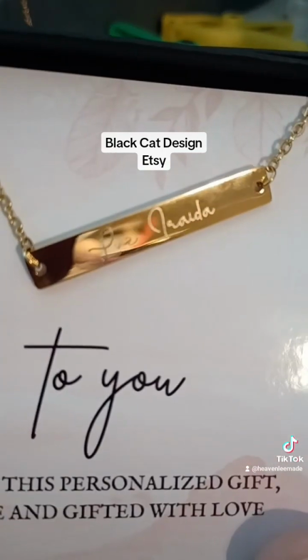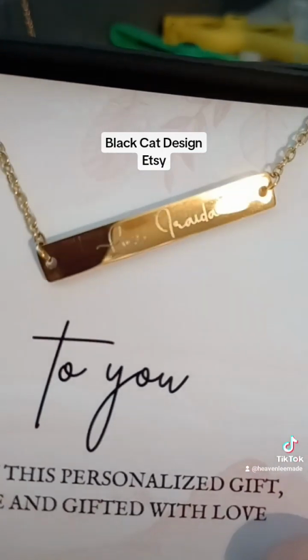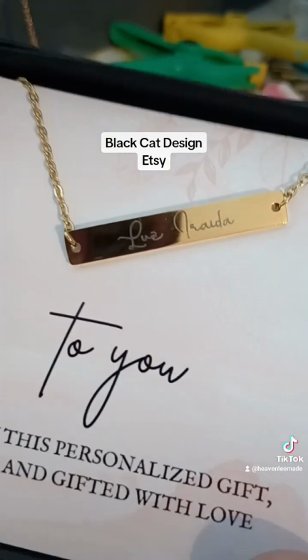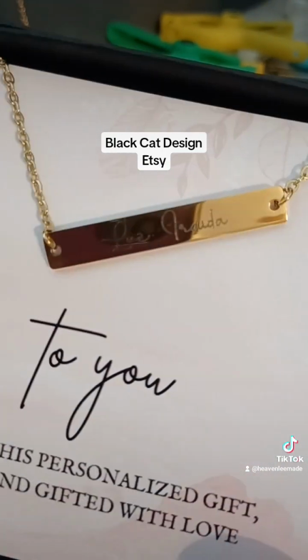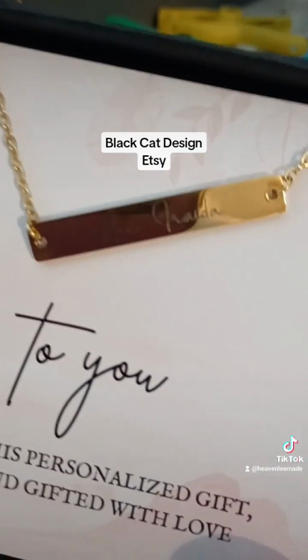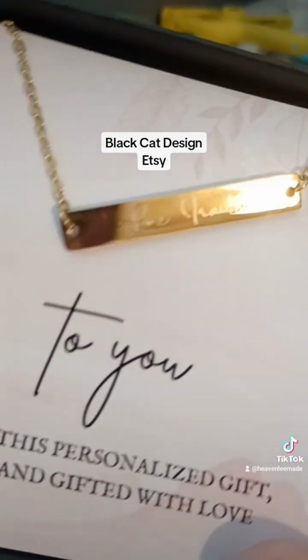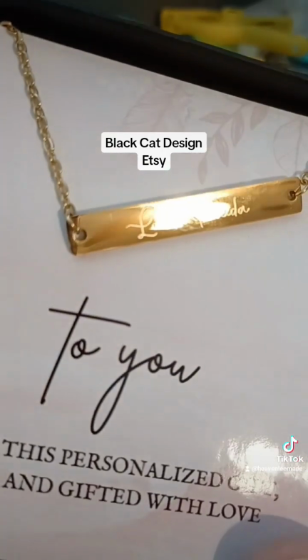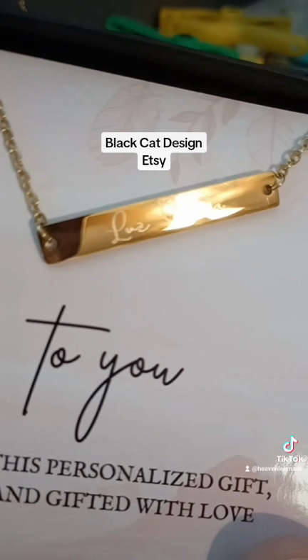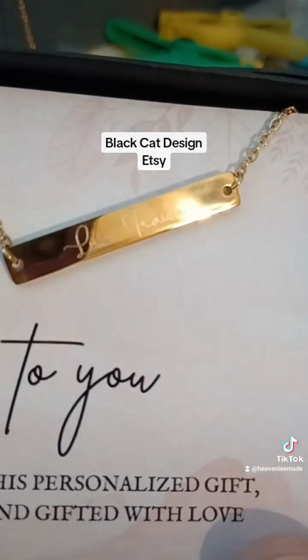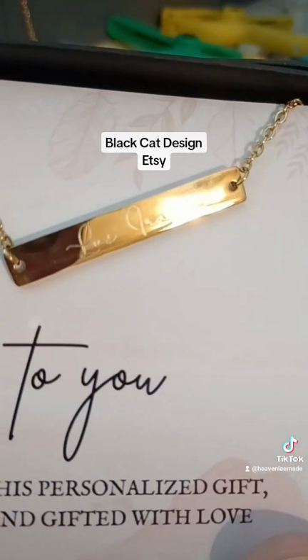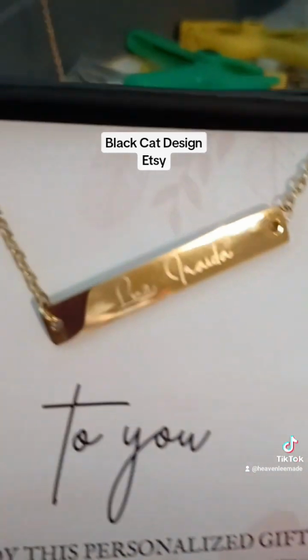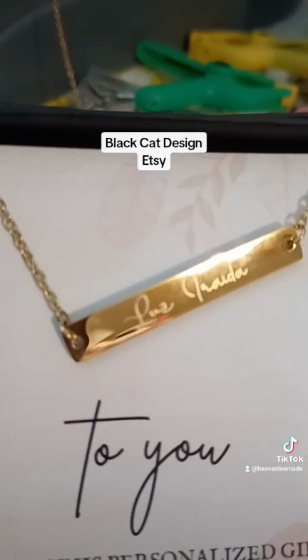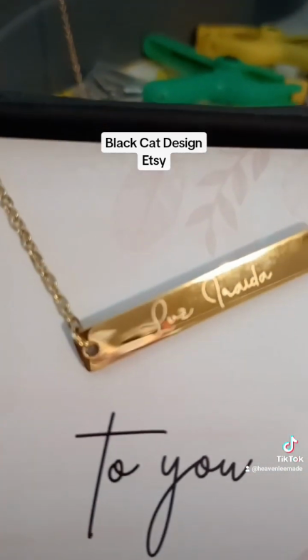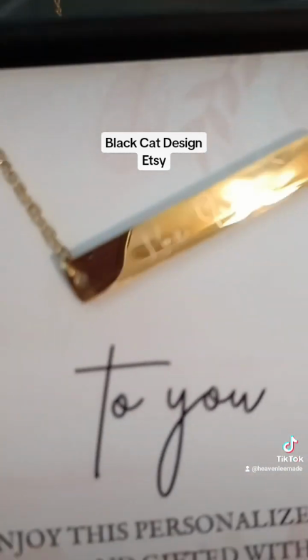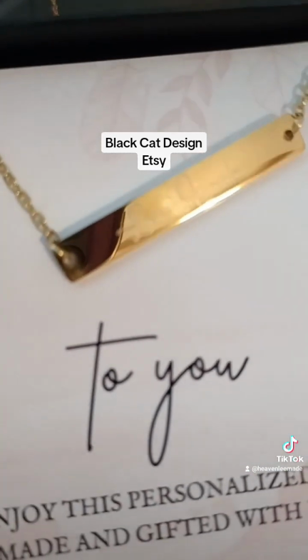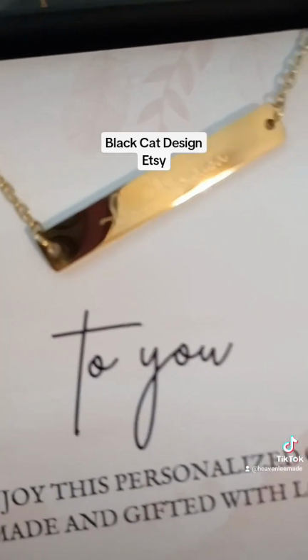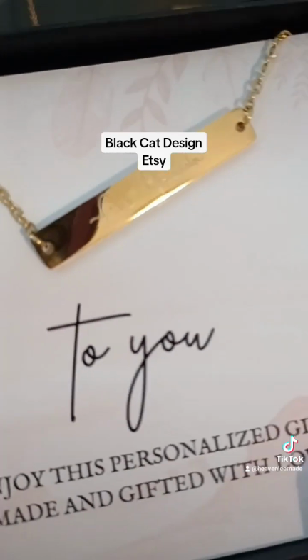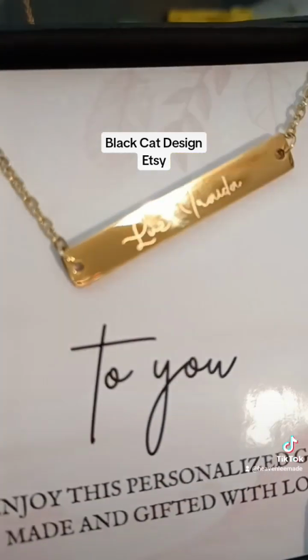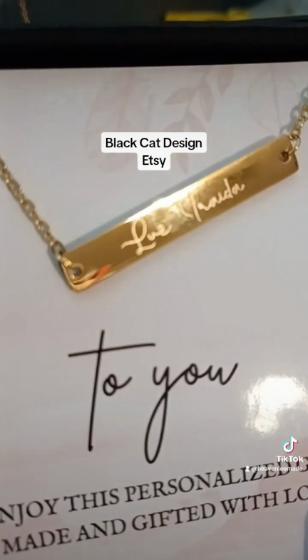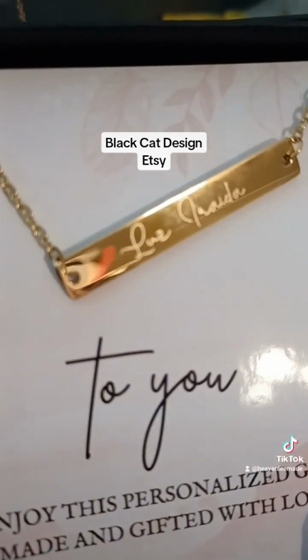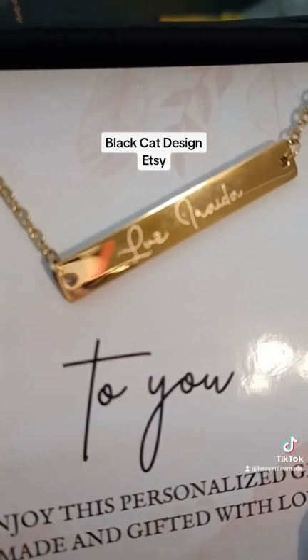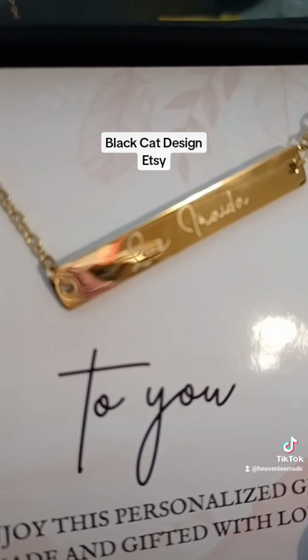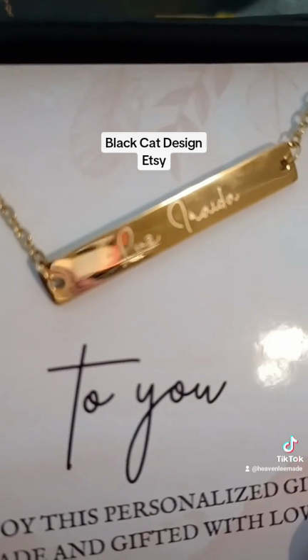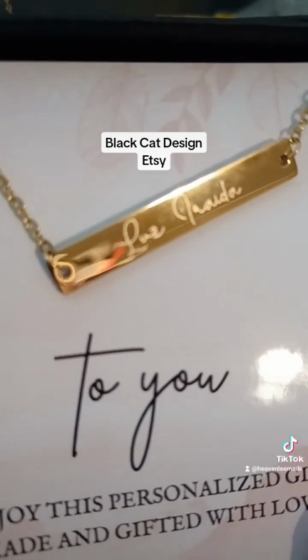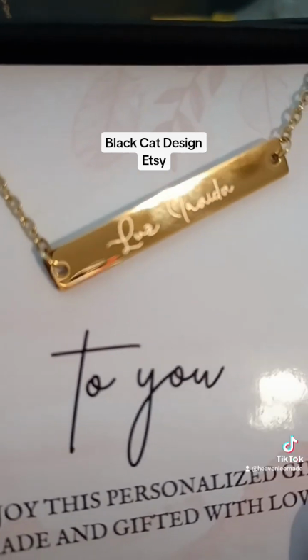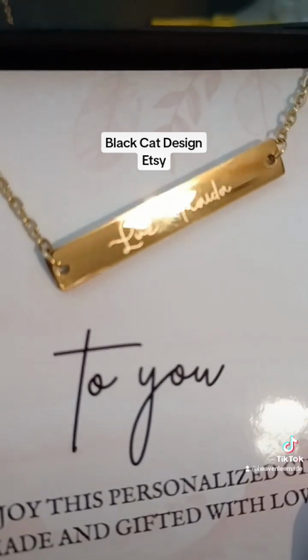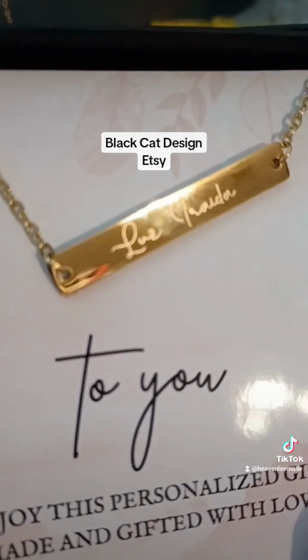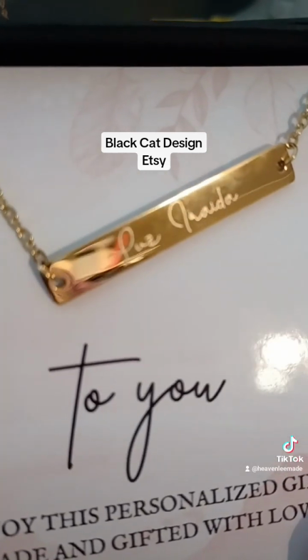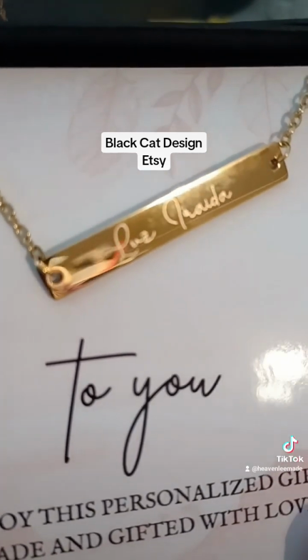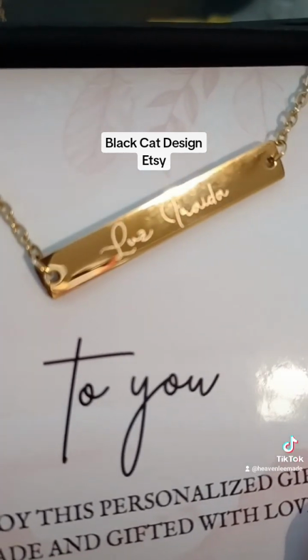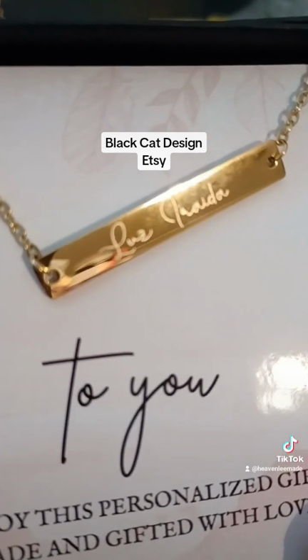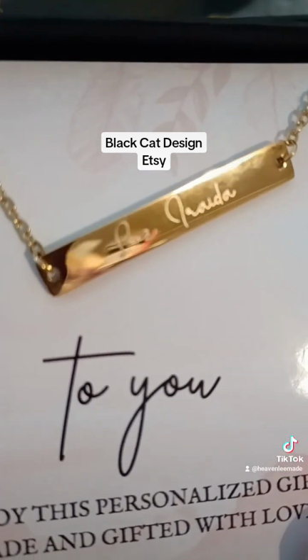Here is the bar necklace. I know my camera work sucks — I lost my light. That says Luz Diraida.